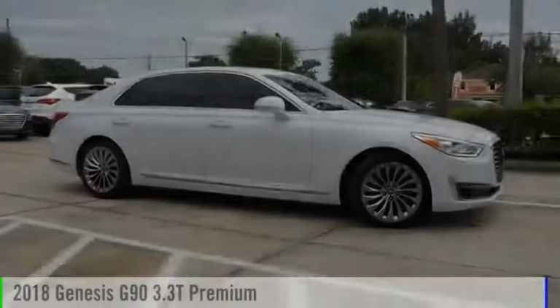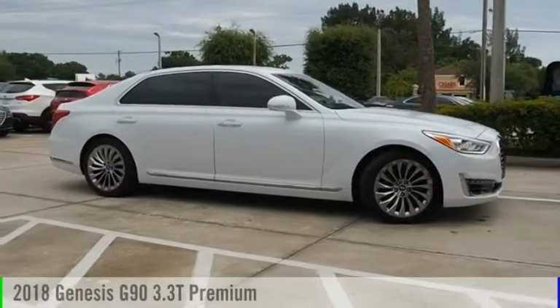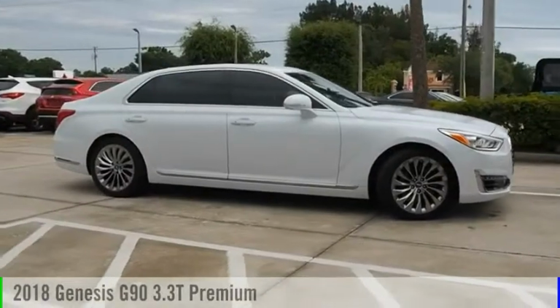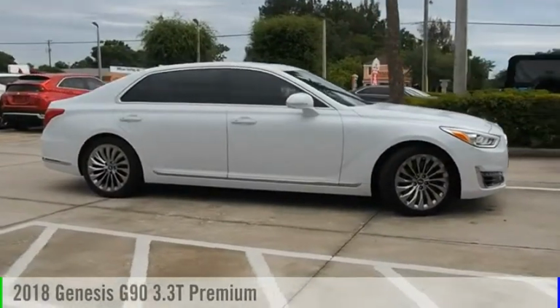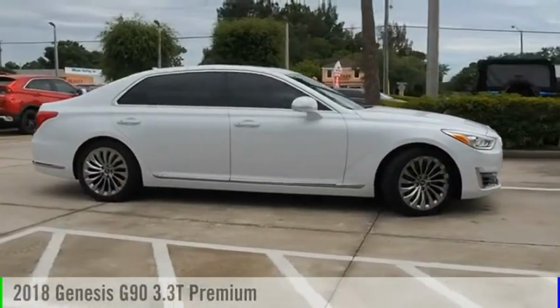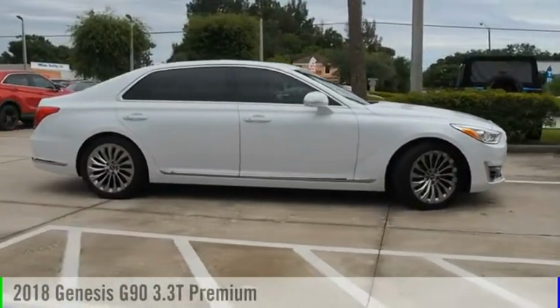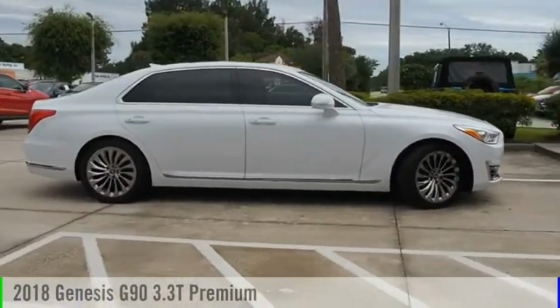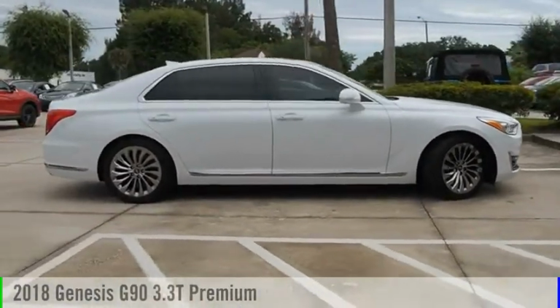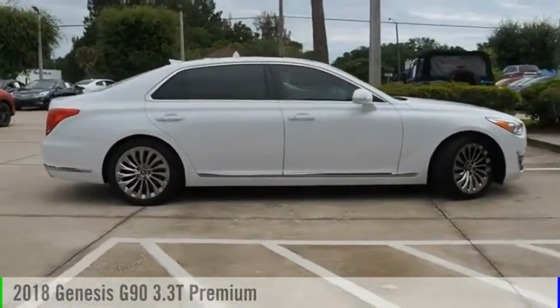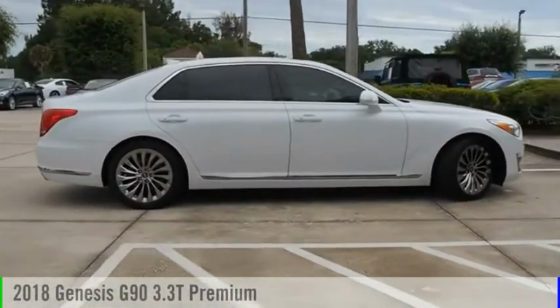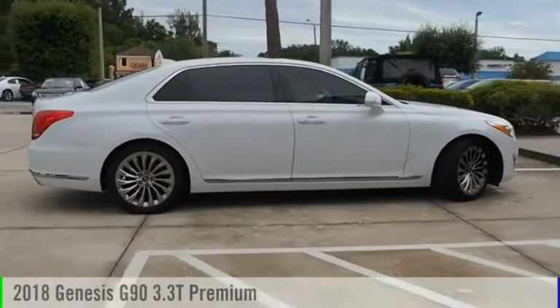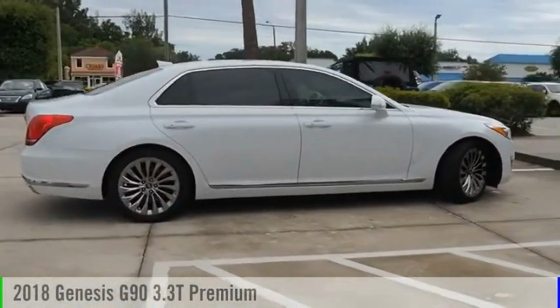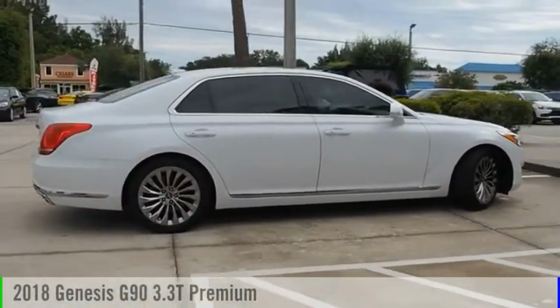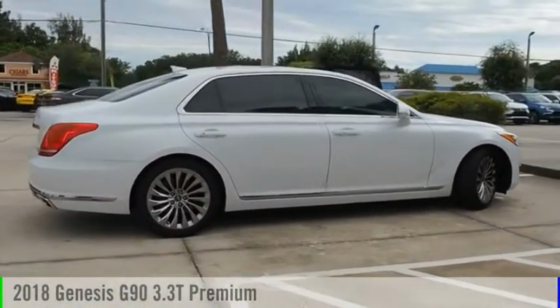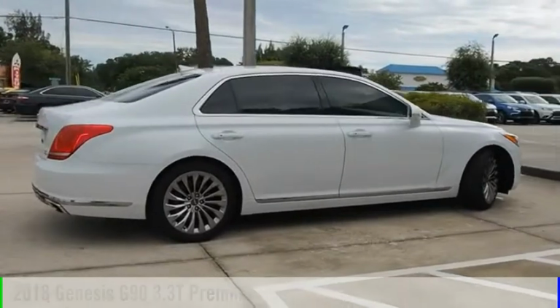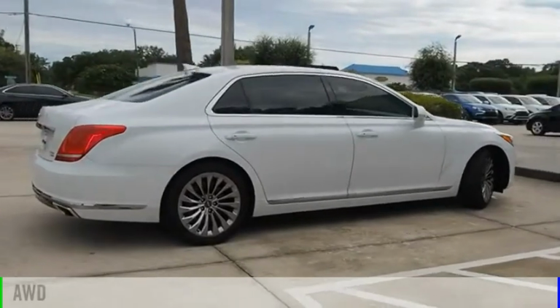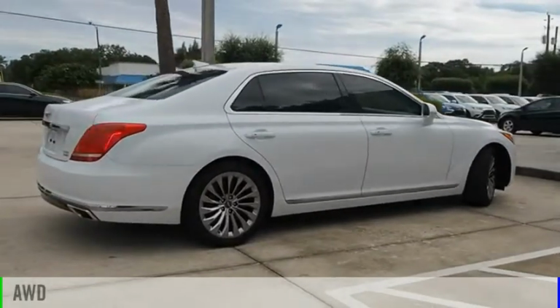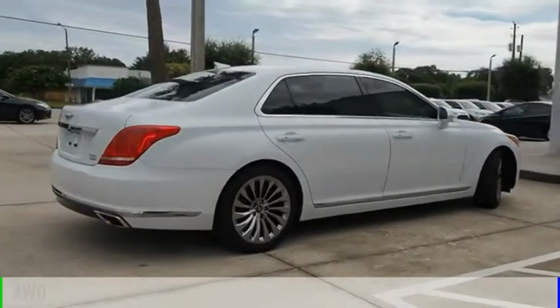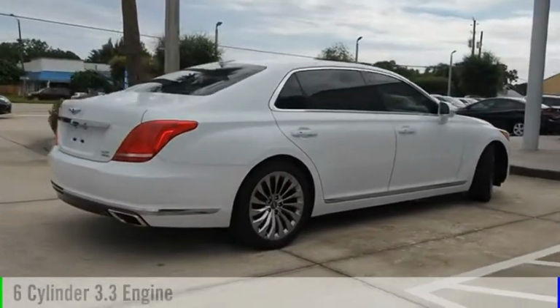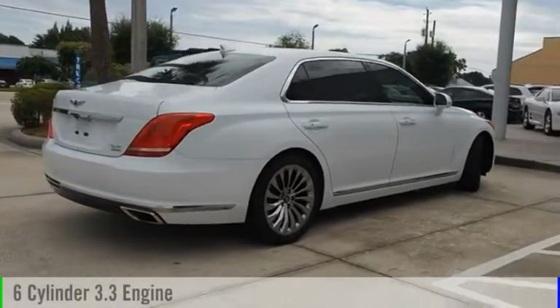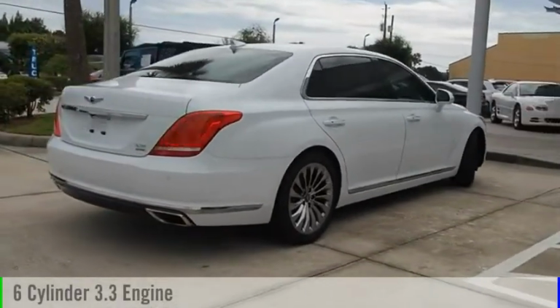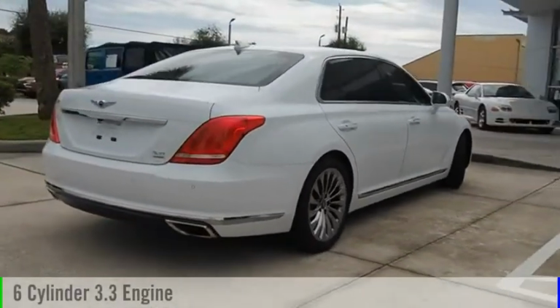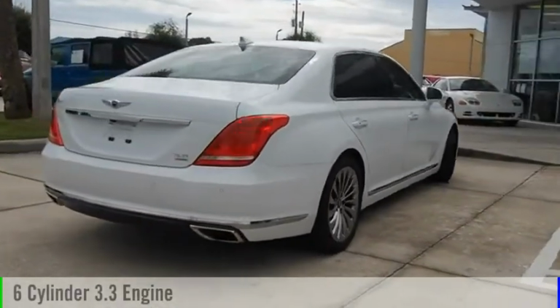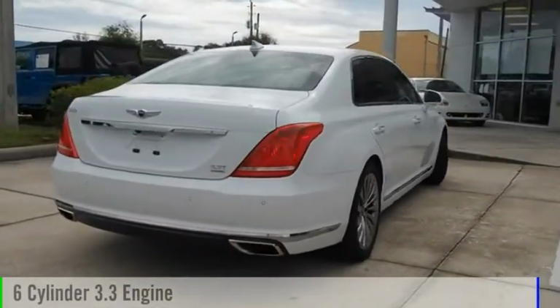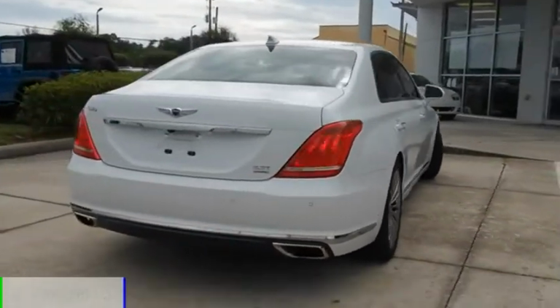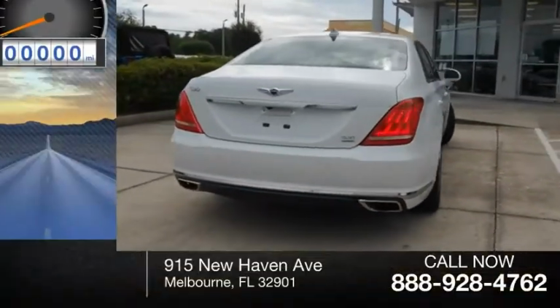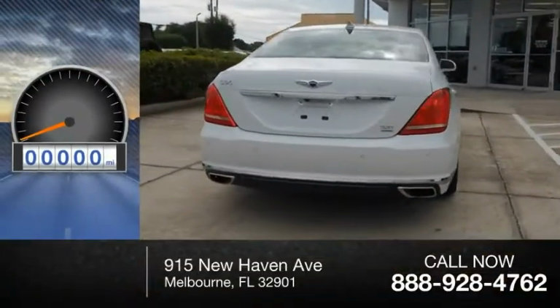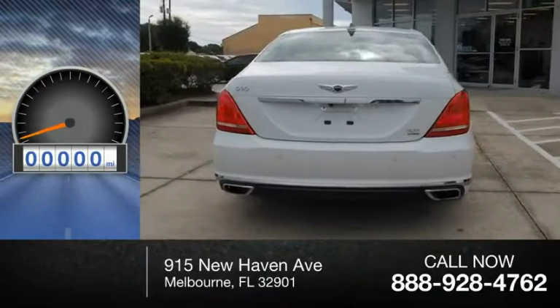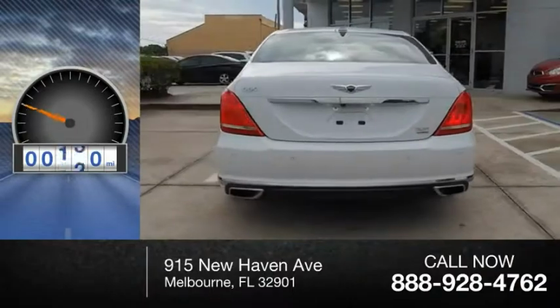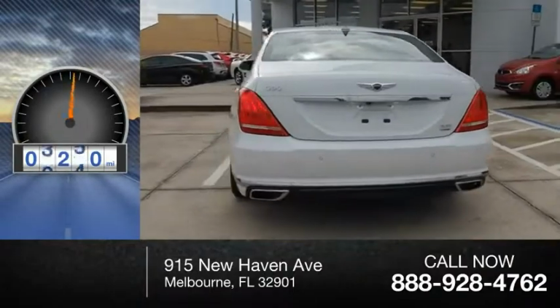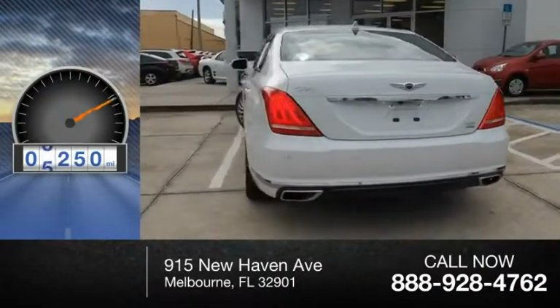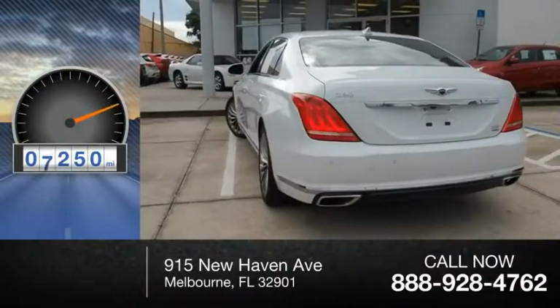You are going to love the 2018 G90. This vehicle is powered by an all-wheel drive, 6-cylinder, 3.3-liter engine. This vehicle has less than 9,000 miles.